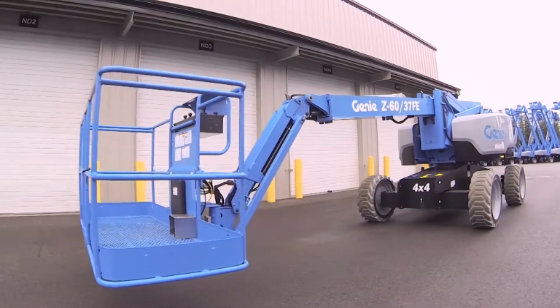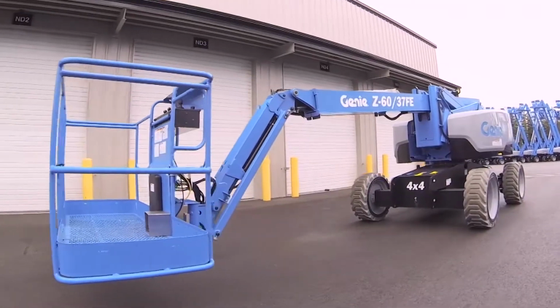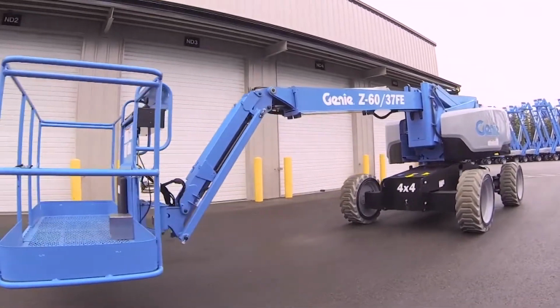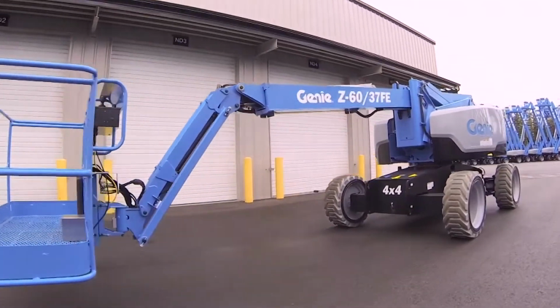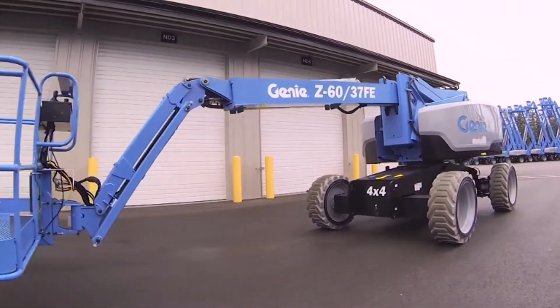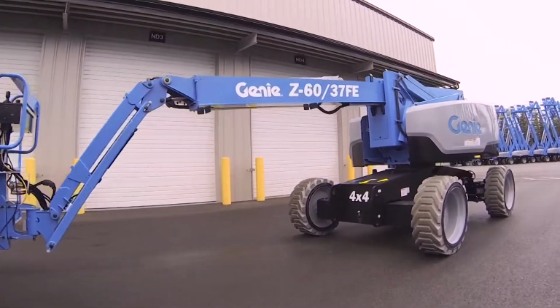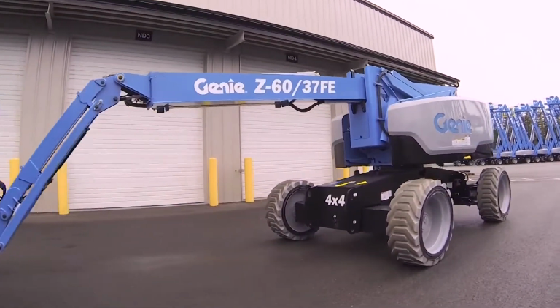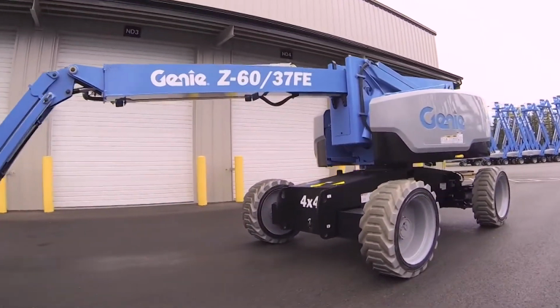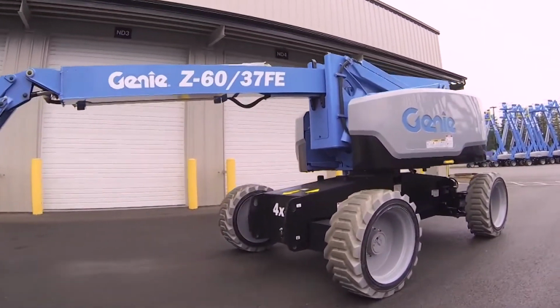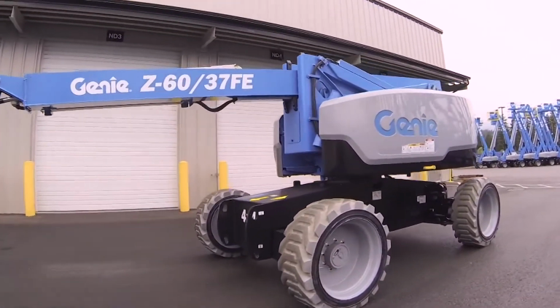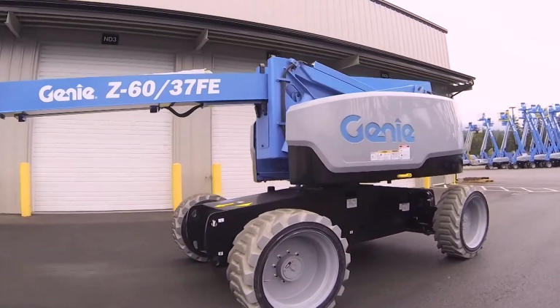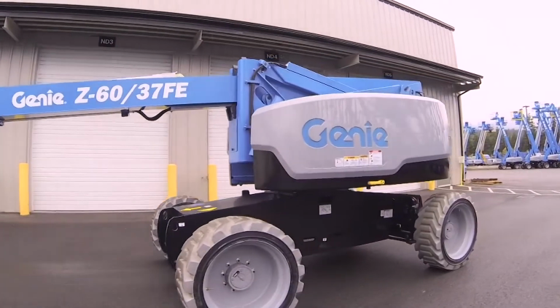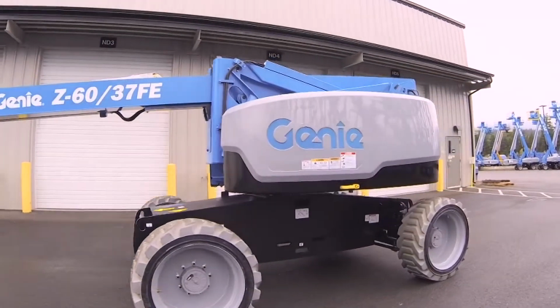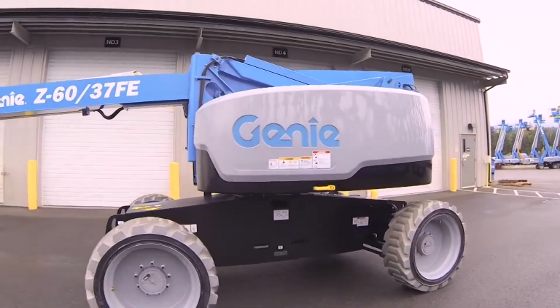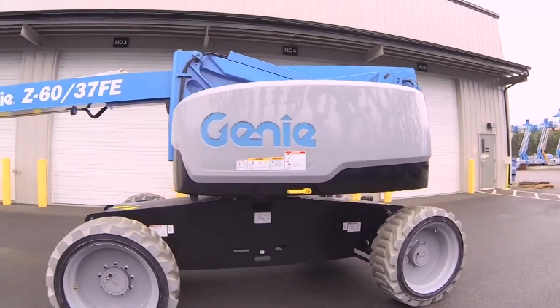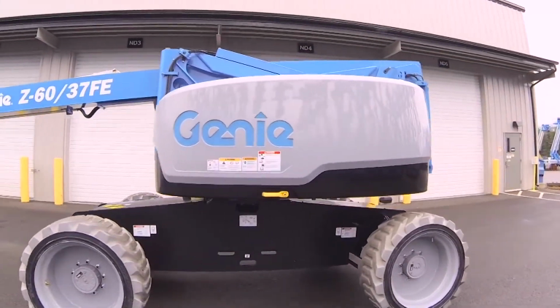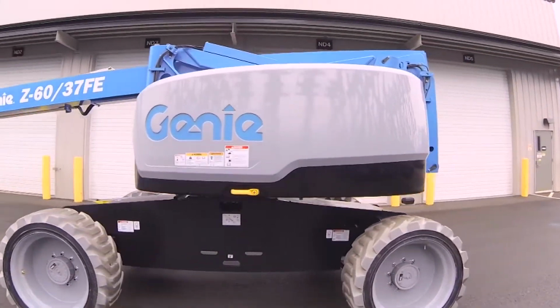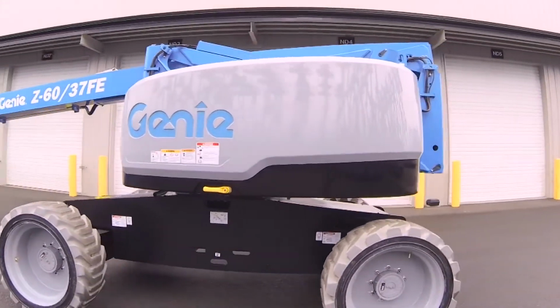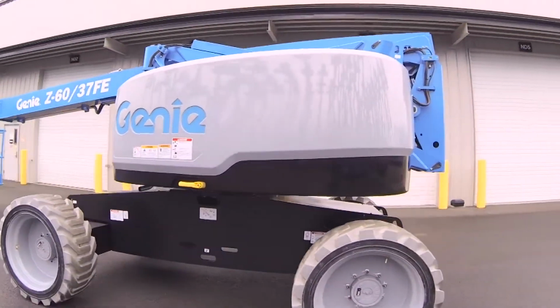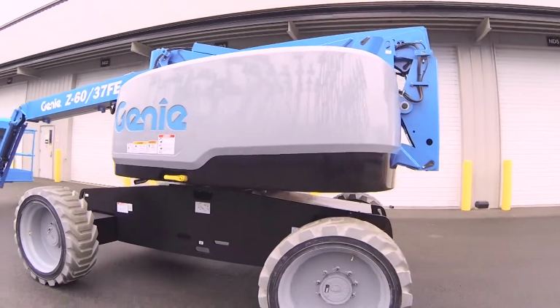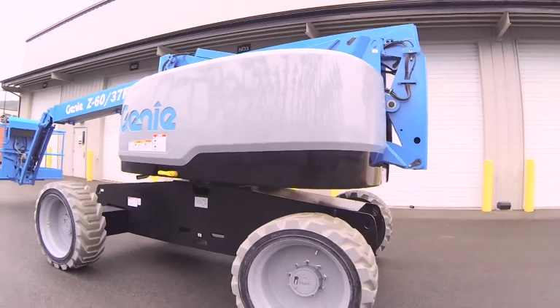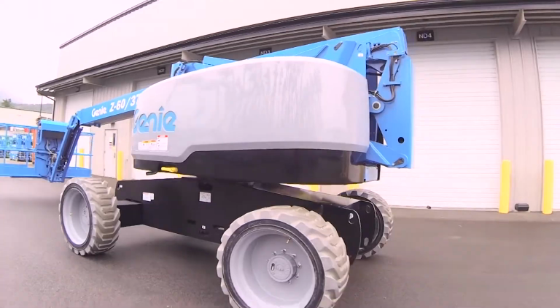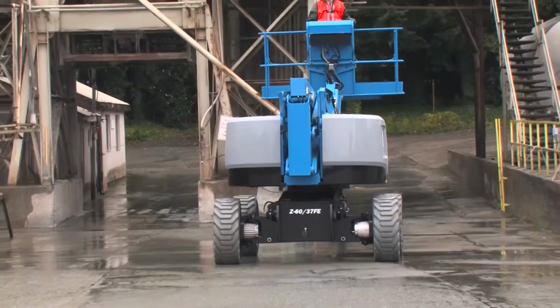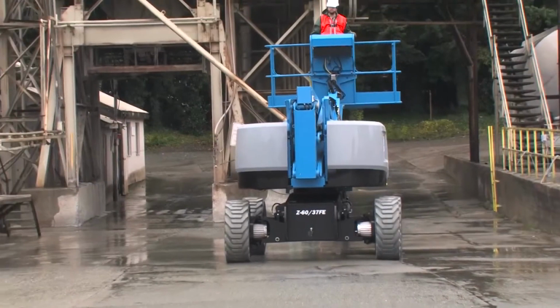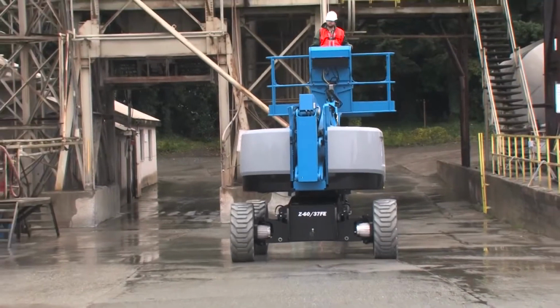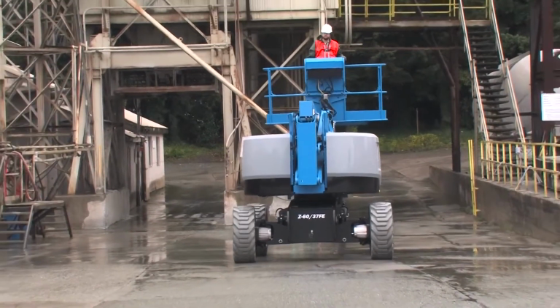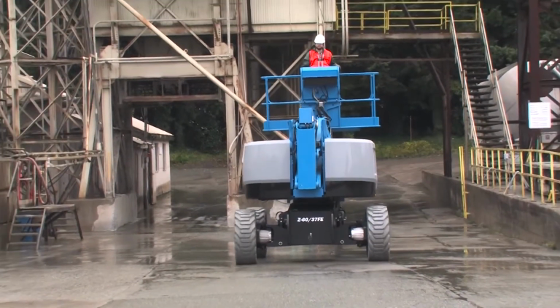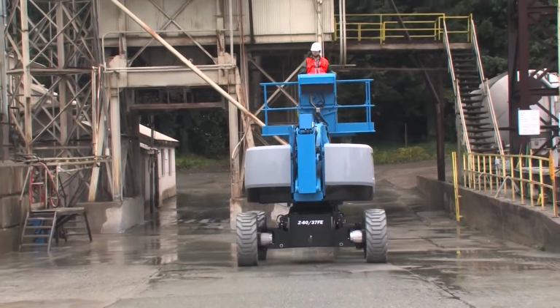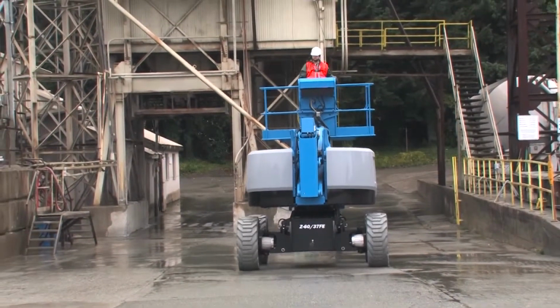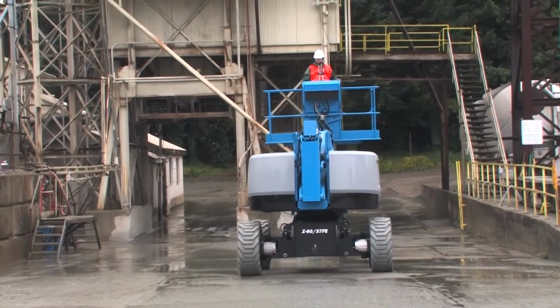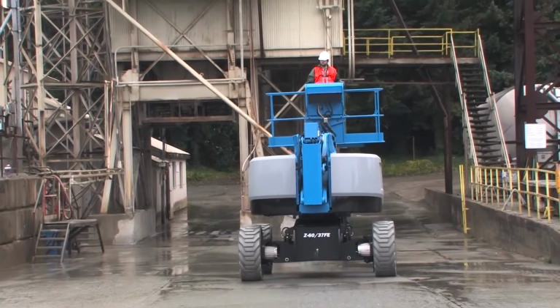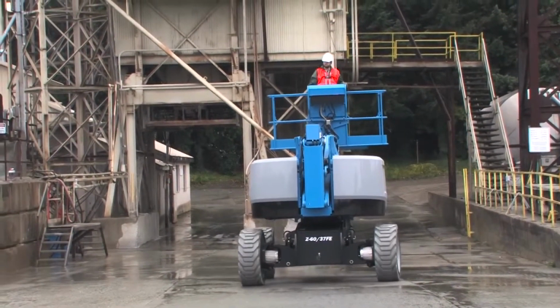If you've used our electric booms from Genie, you're already familiar with their benefits. Now Genie offers you a hybrid version of our 60-foot Z-Boom with a brushless AC motor coupled to a small diesel engine that can provide a boost of power when needed and charge the batteries quickly.